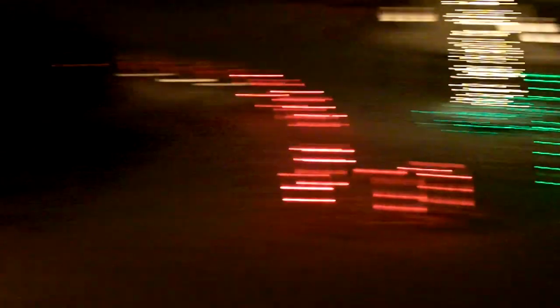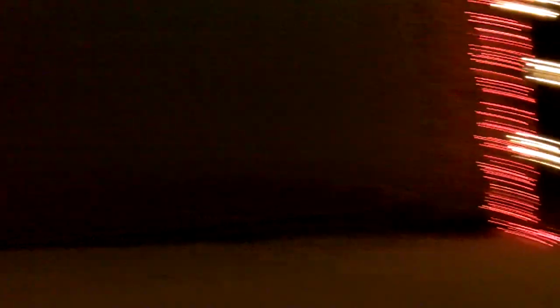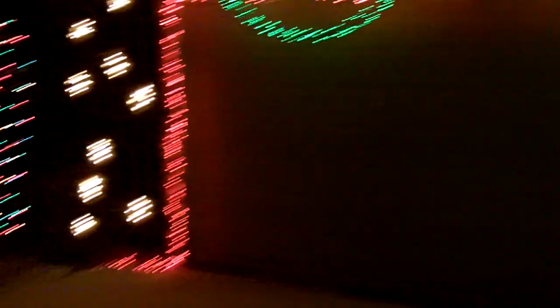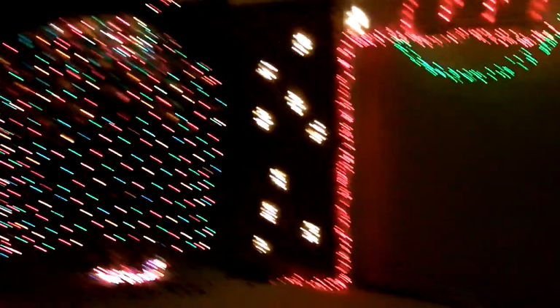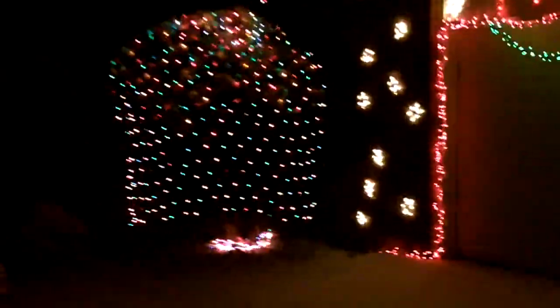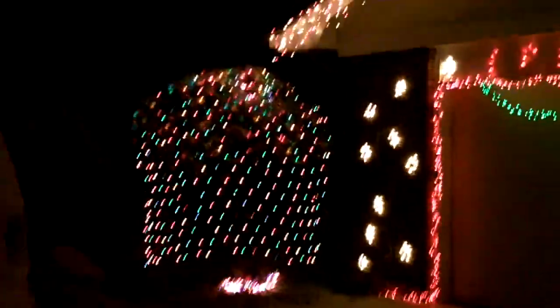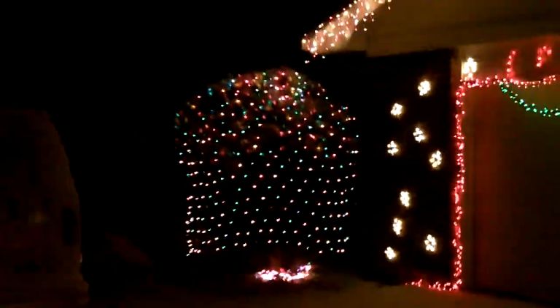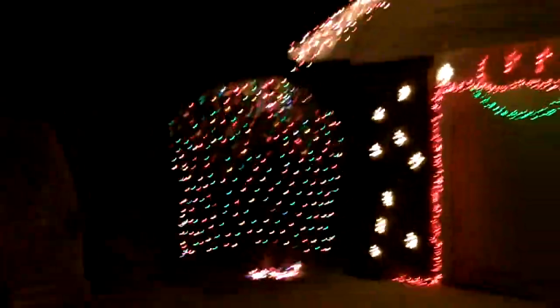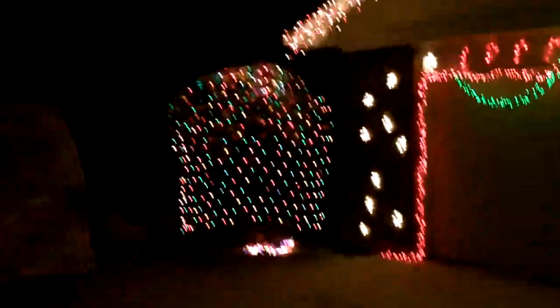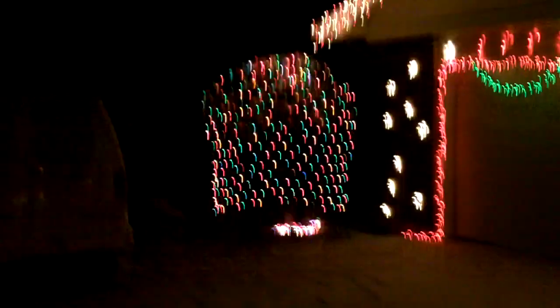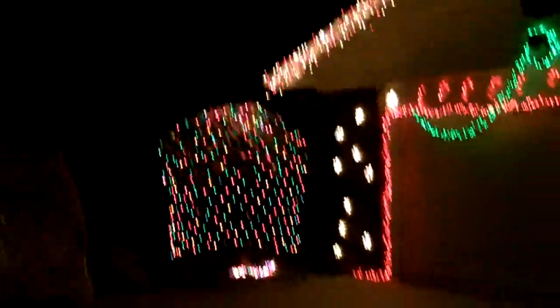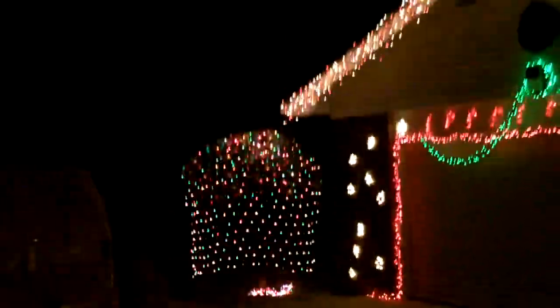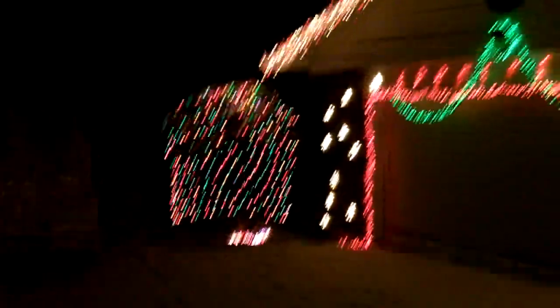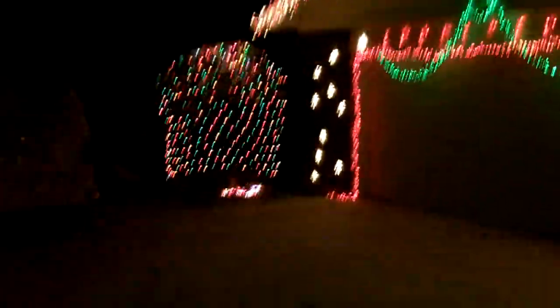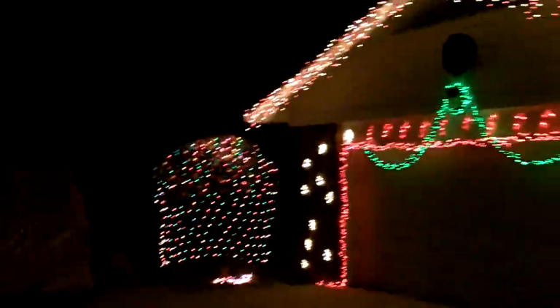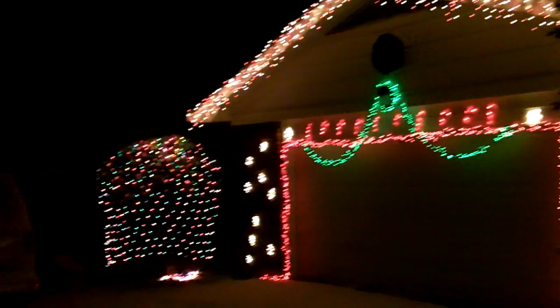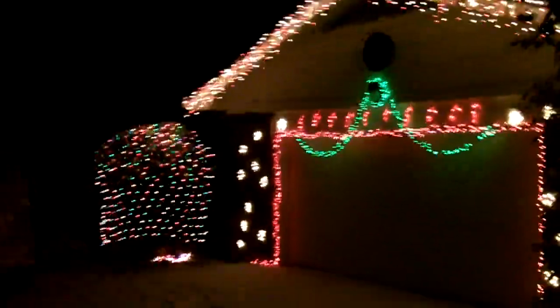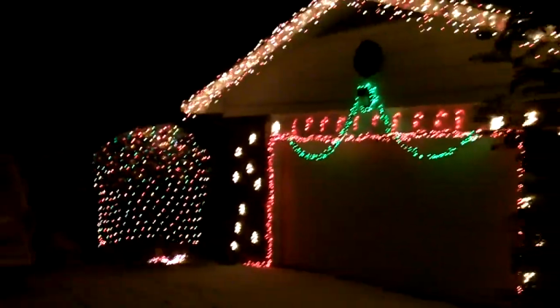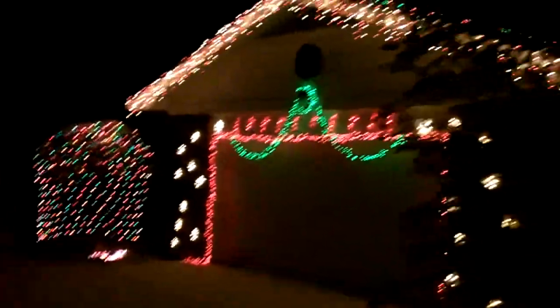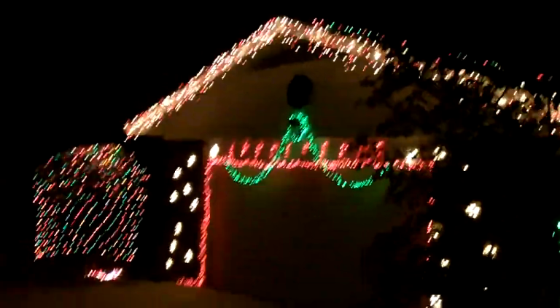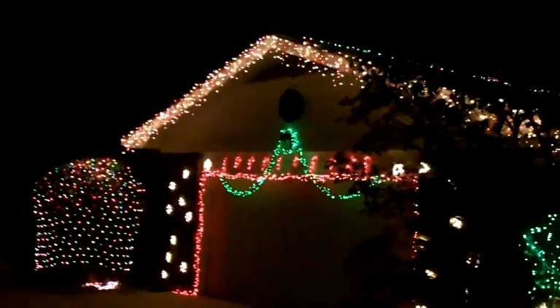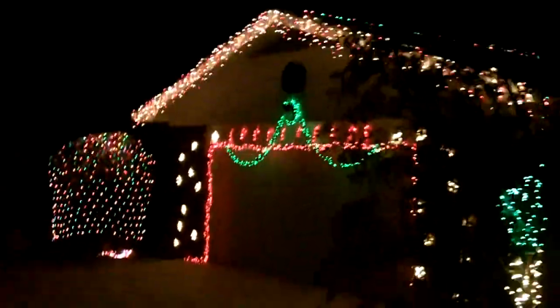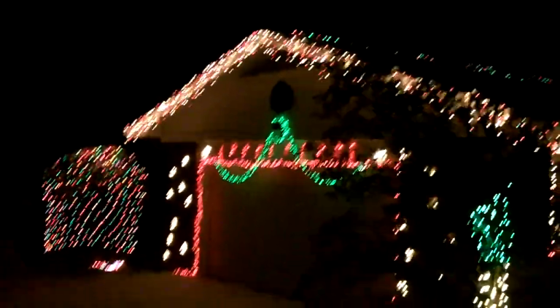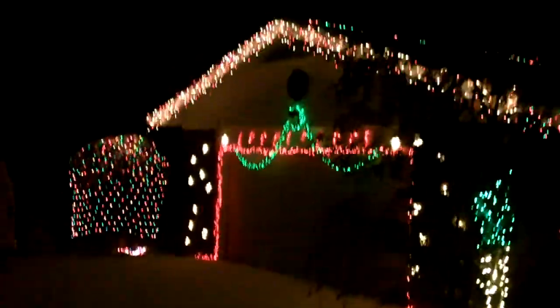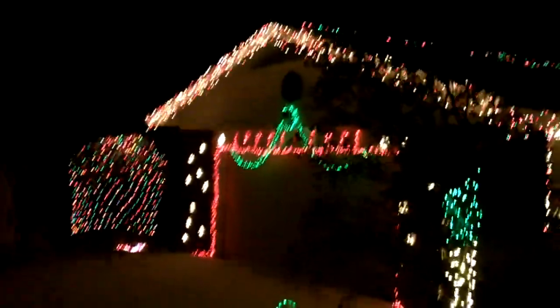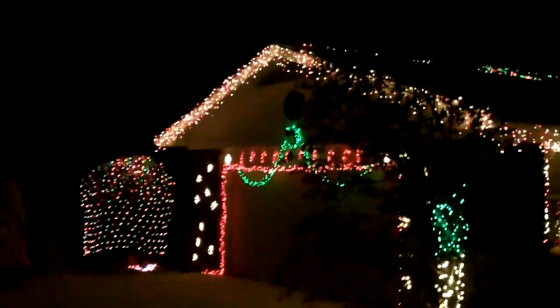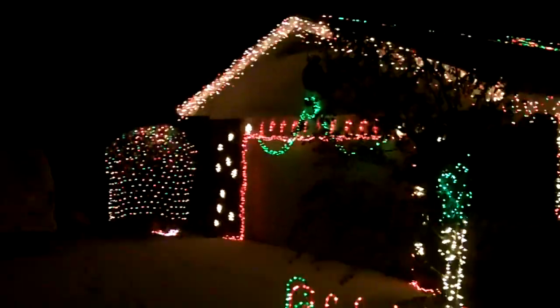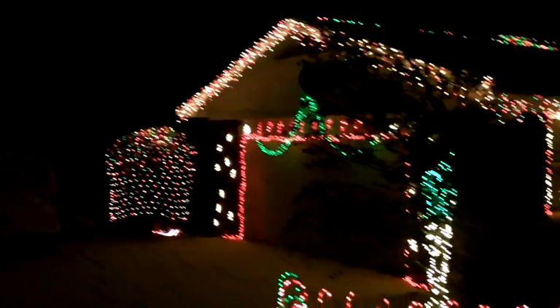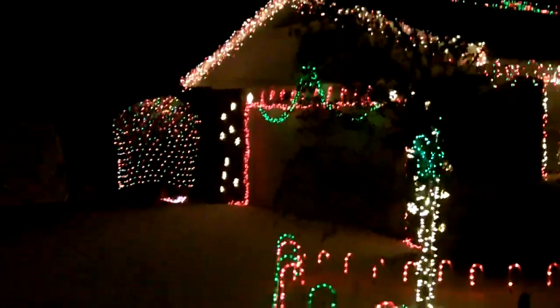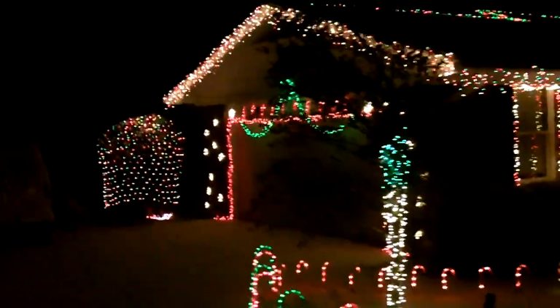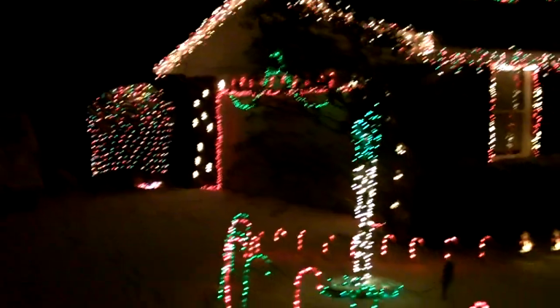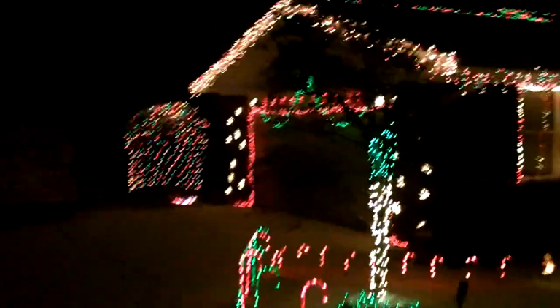All right, I thought we'd come out here and get our Christmas light video, because we just got some snow — the first snow of the season.